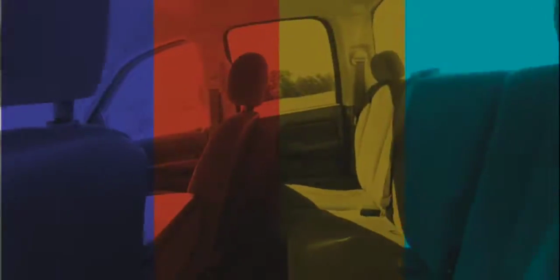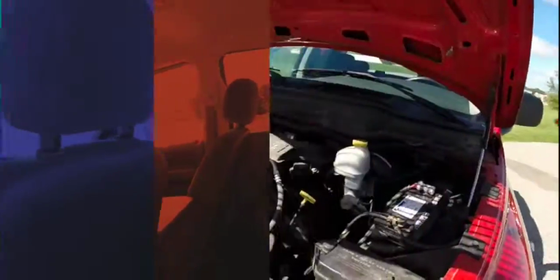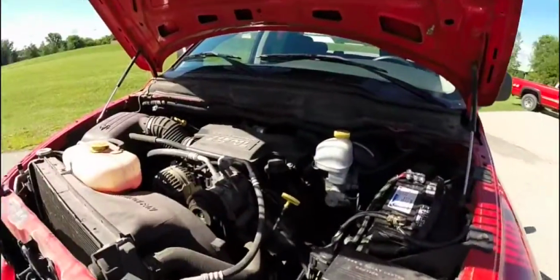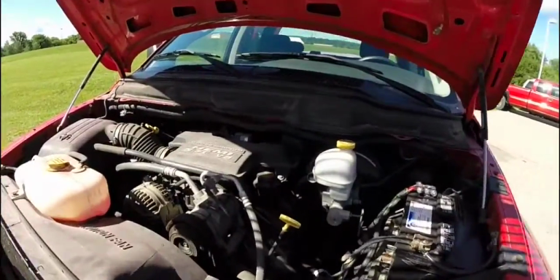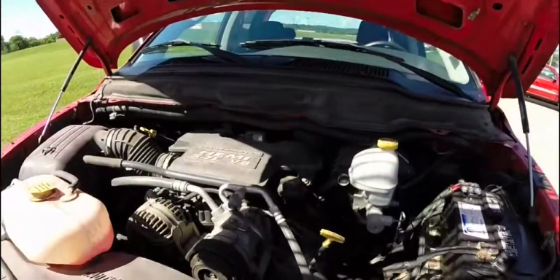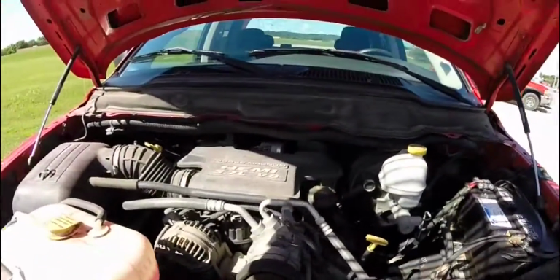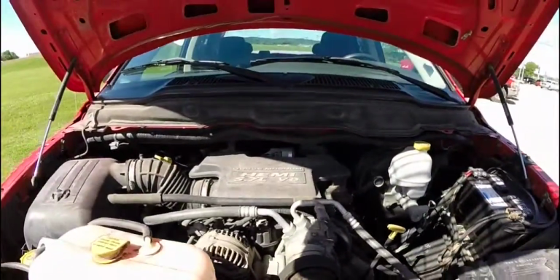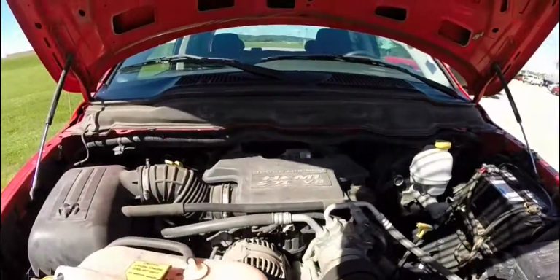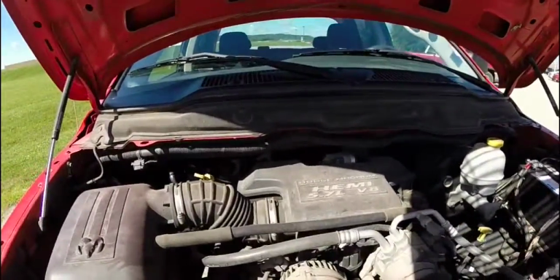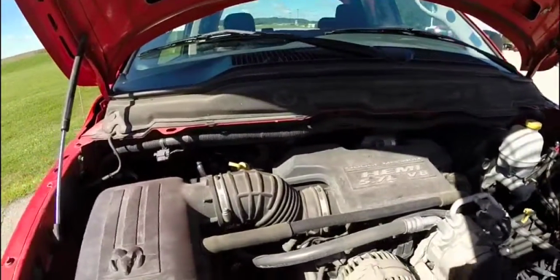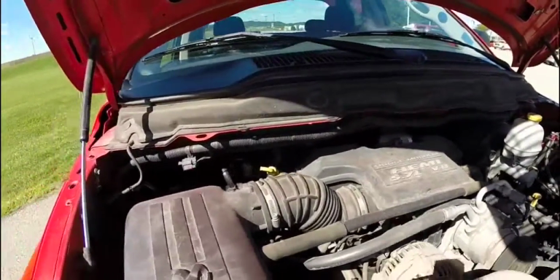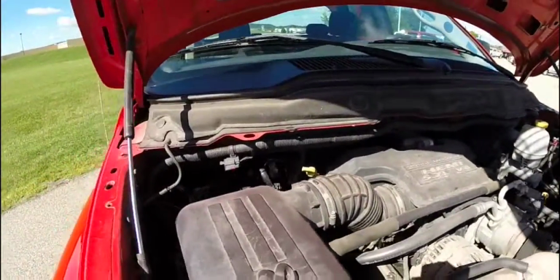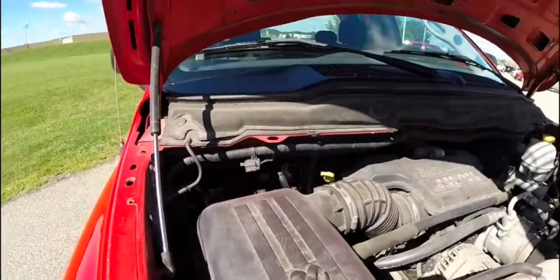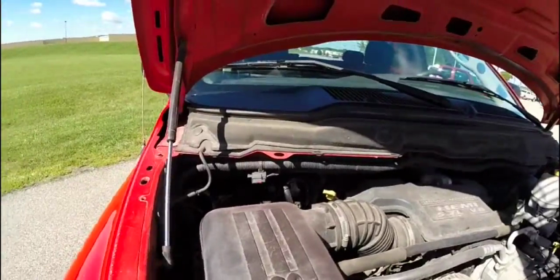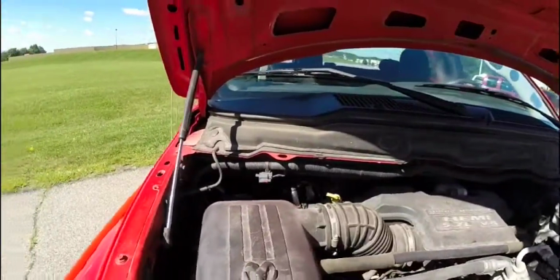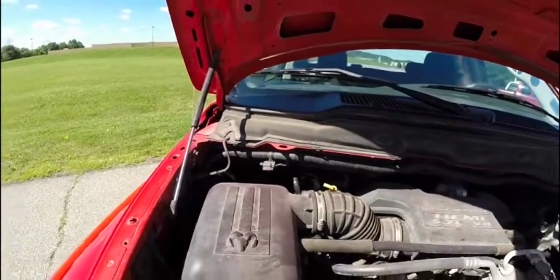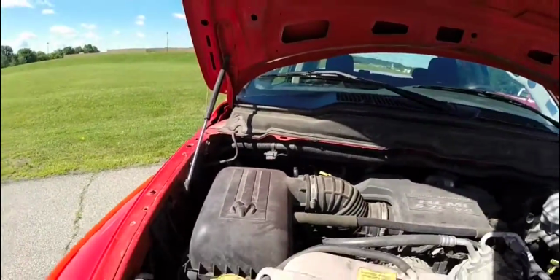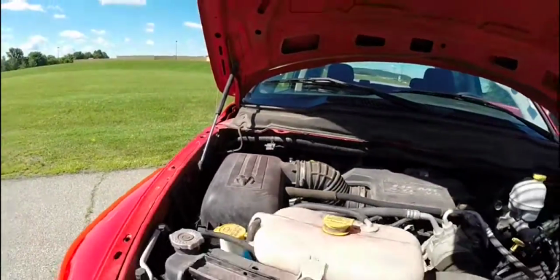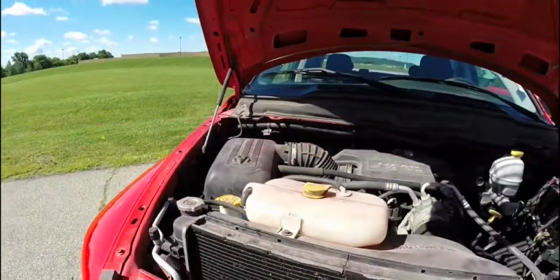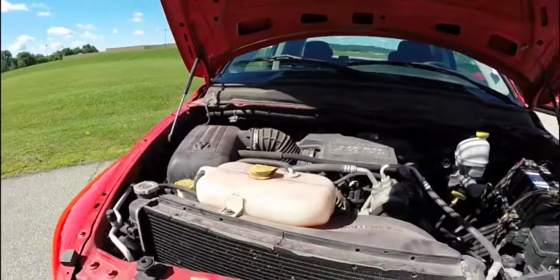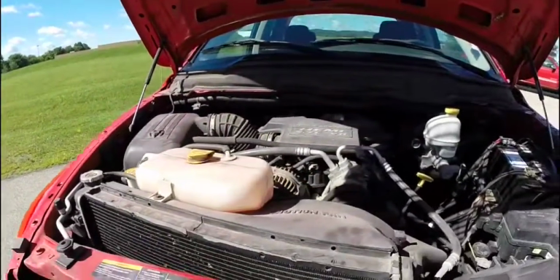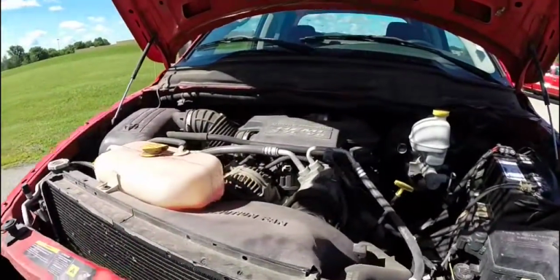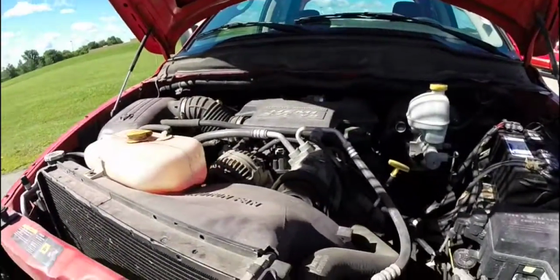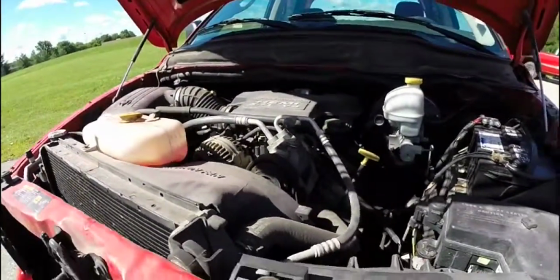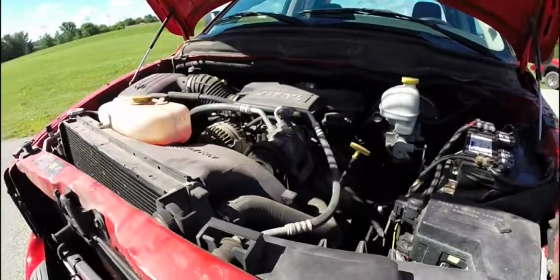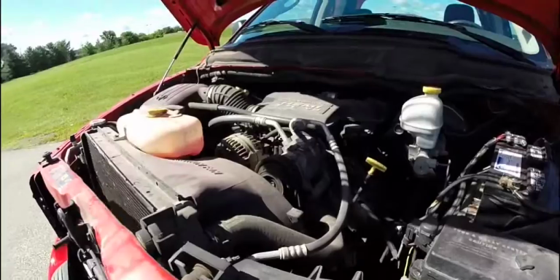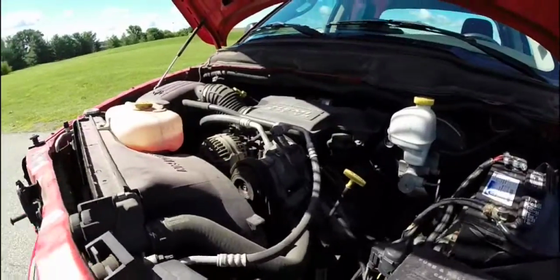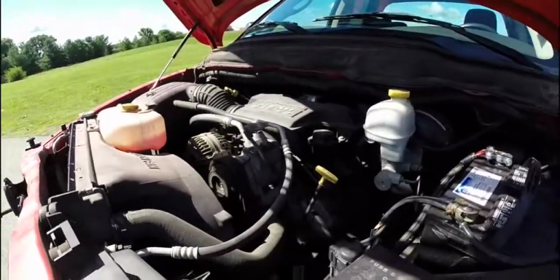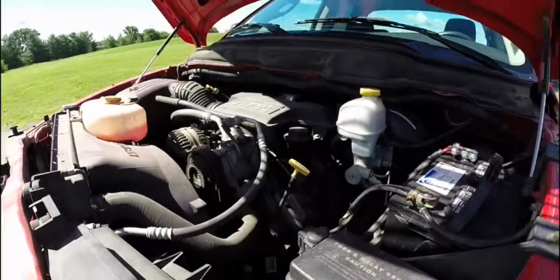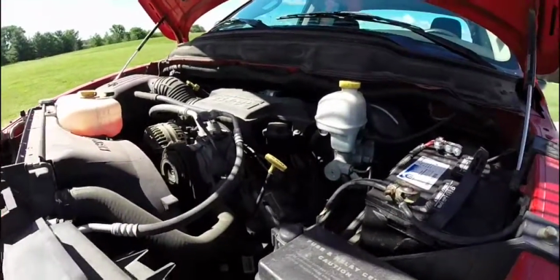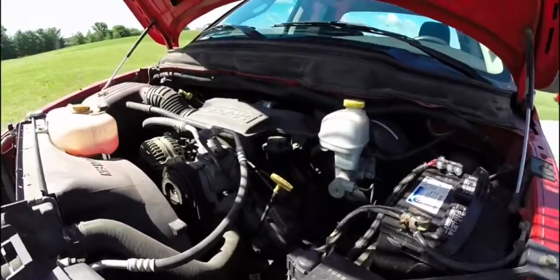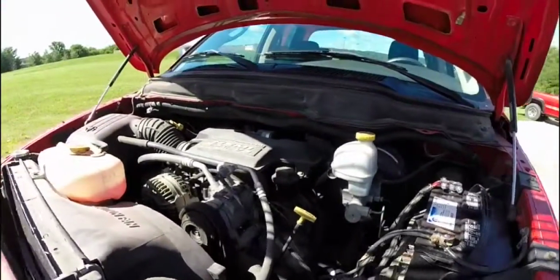This vehicle is powered by a 5.7 liter Hemi V8 engine, has a five-speed automatic transmission, and is rear wheel drive.